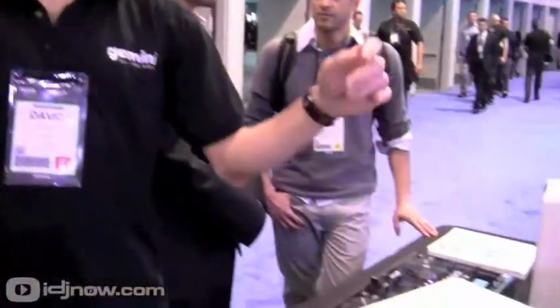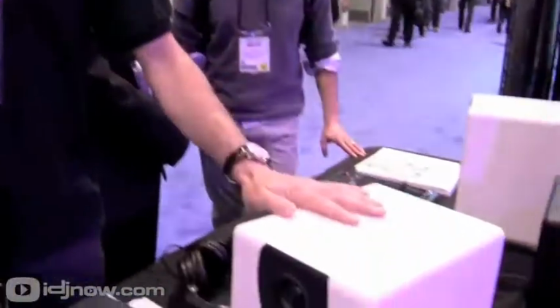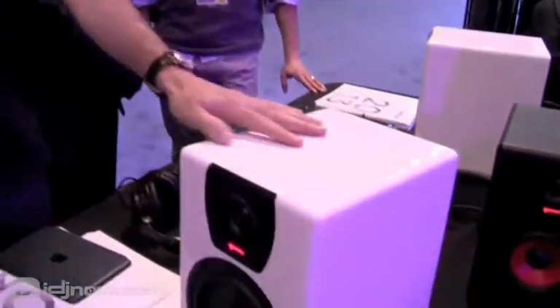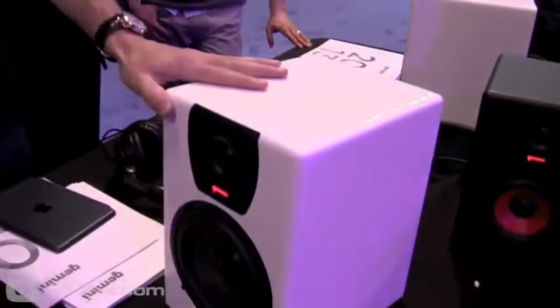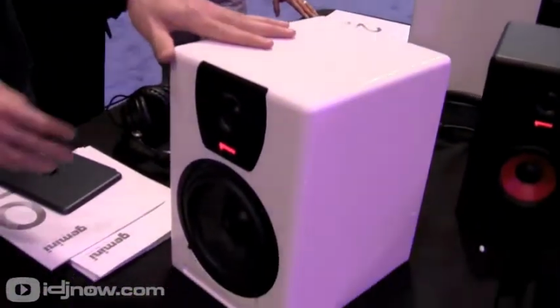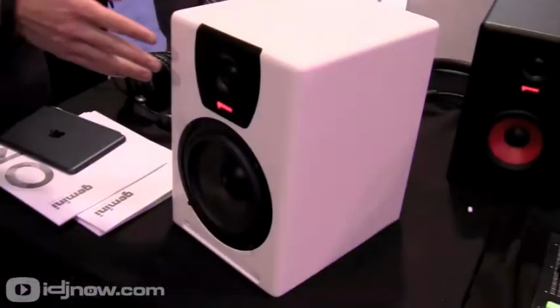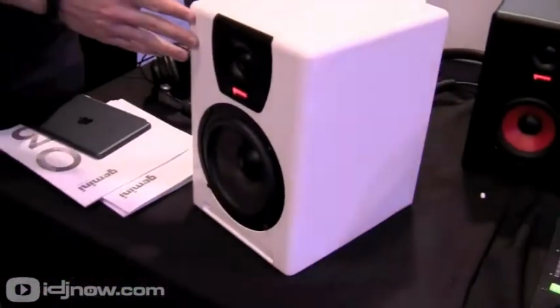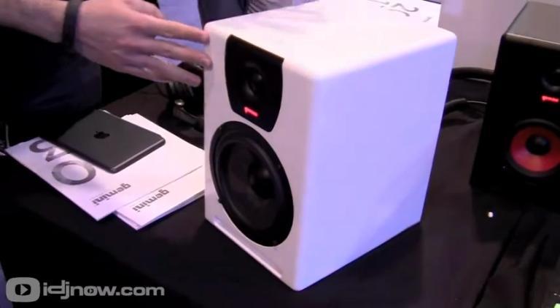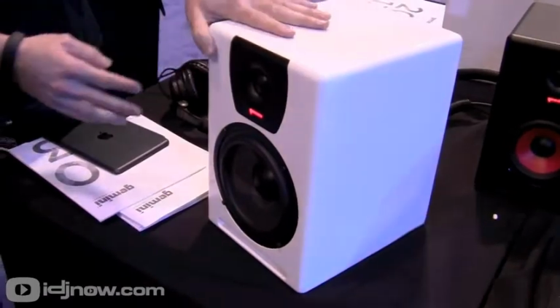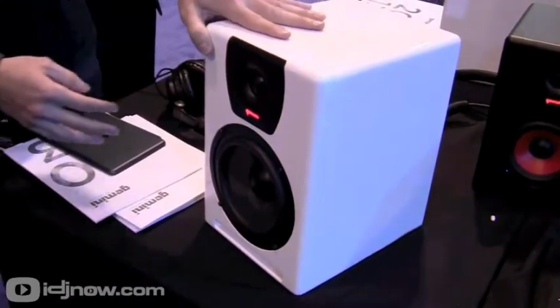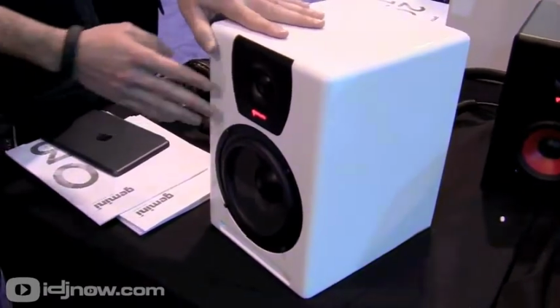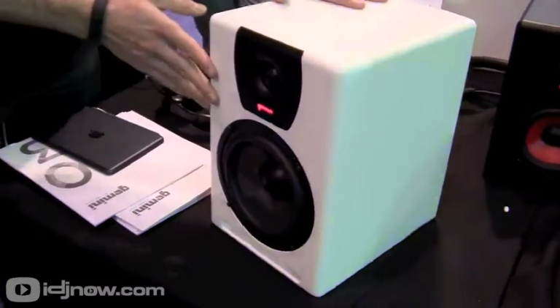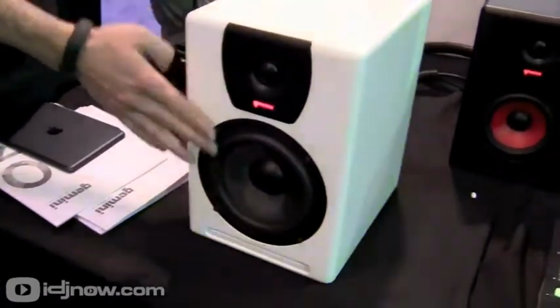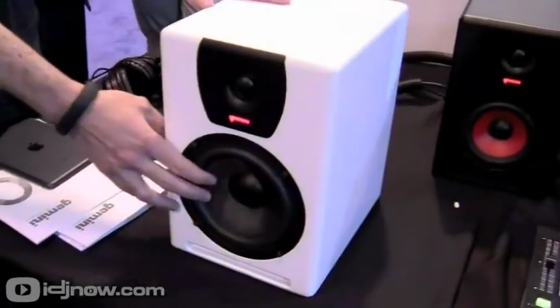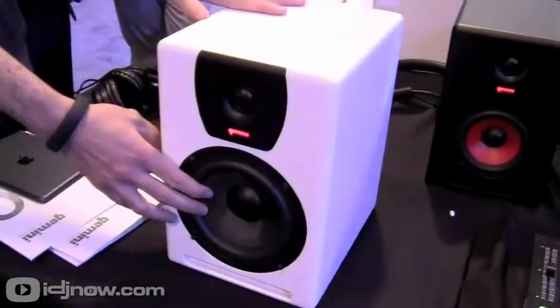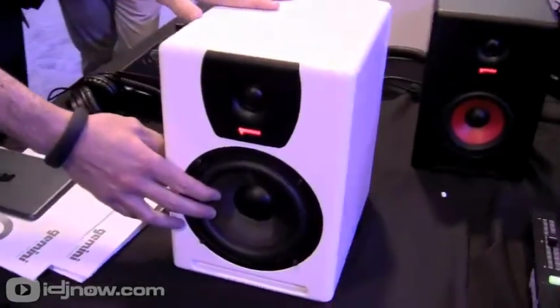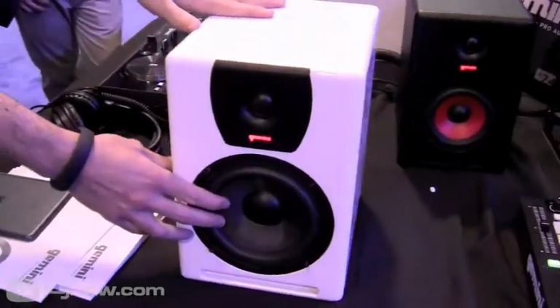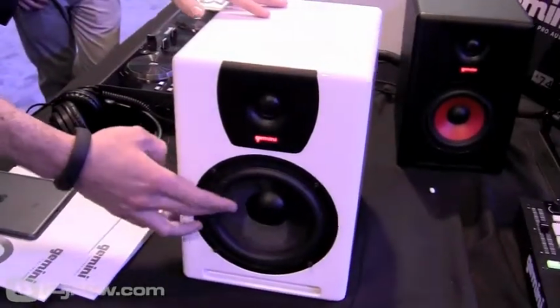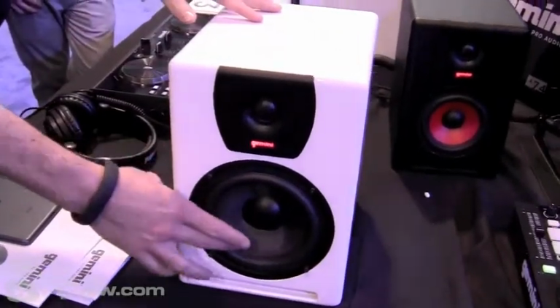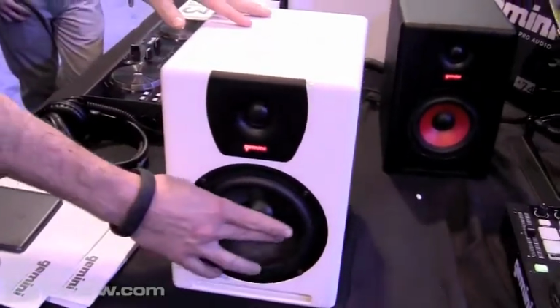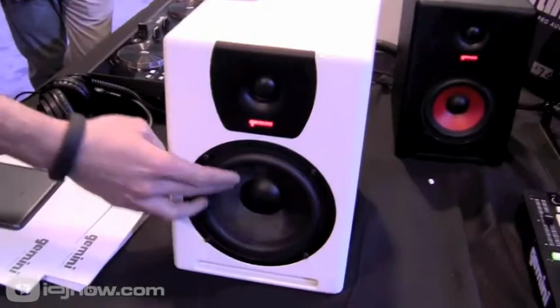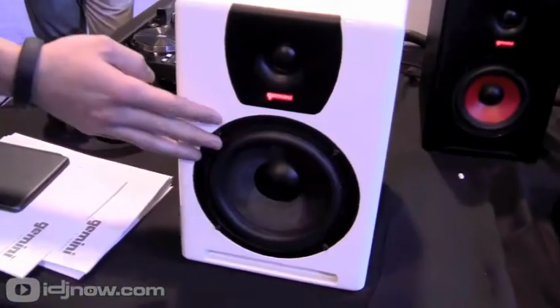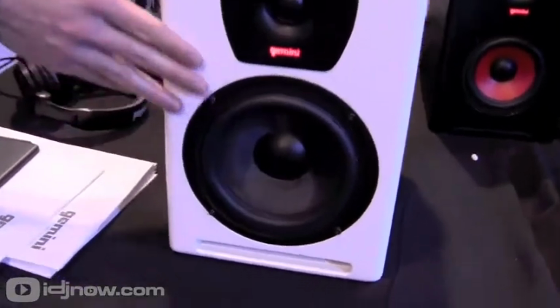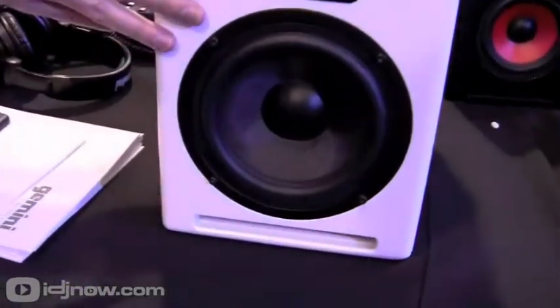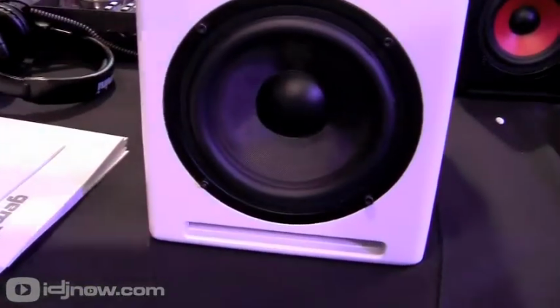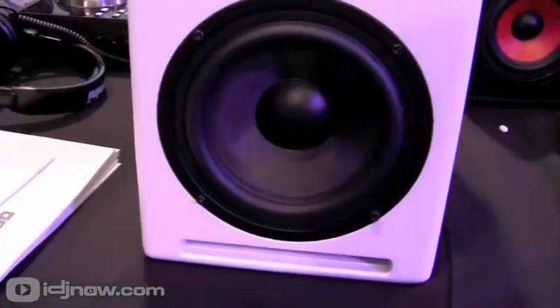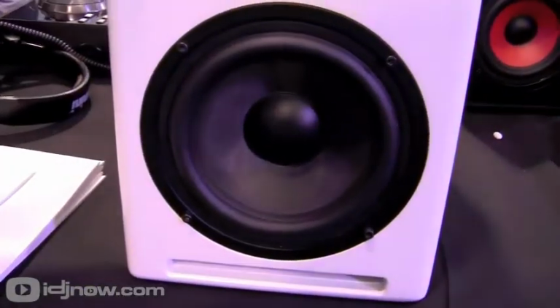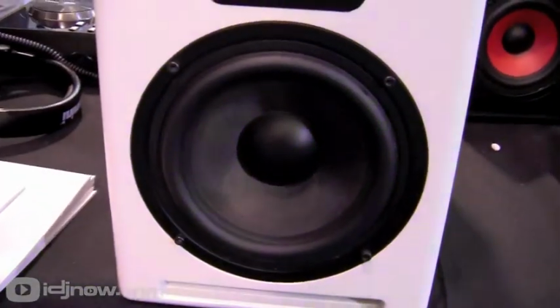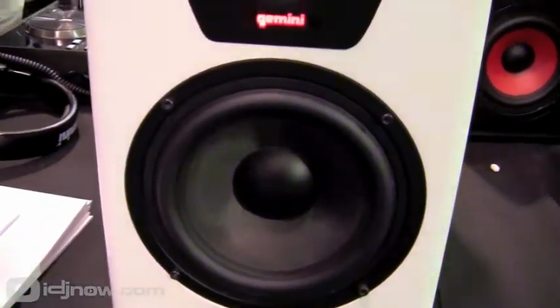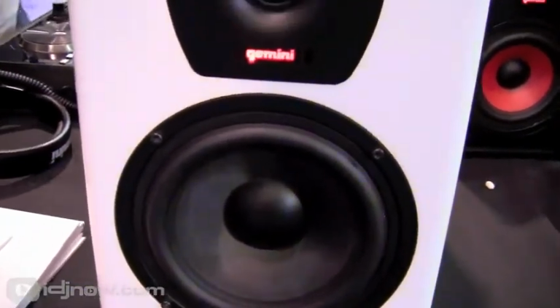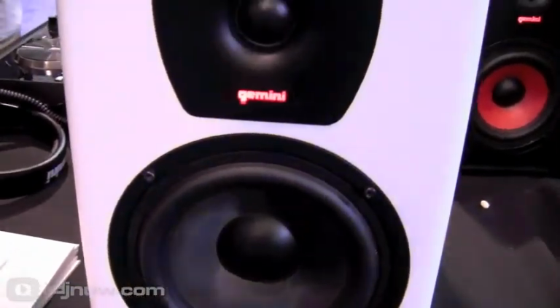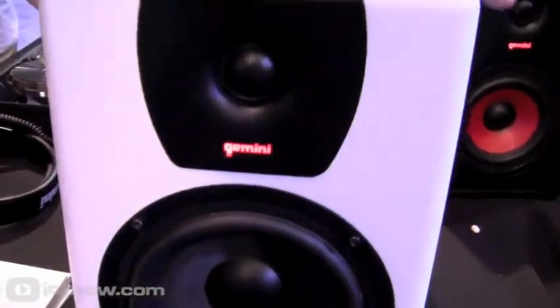The SR6 Whites are just like our SR6 monitors, but with a nice white acrylic painting. They have this carbon-style filter cone, nice color, and it changes things up a bit with red accents.